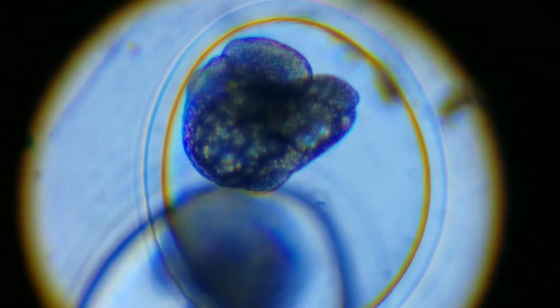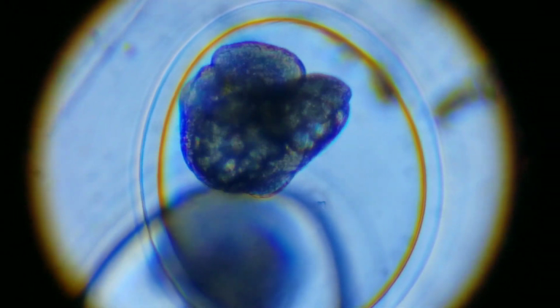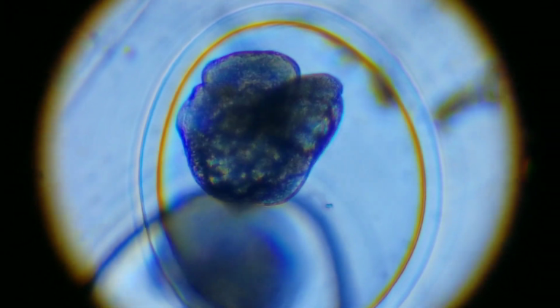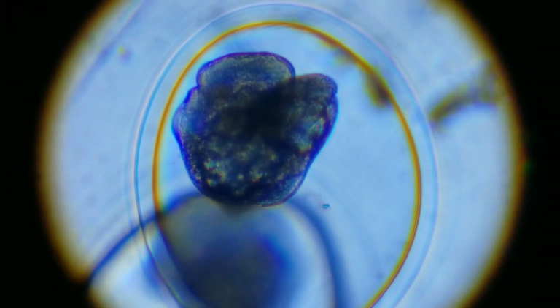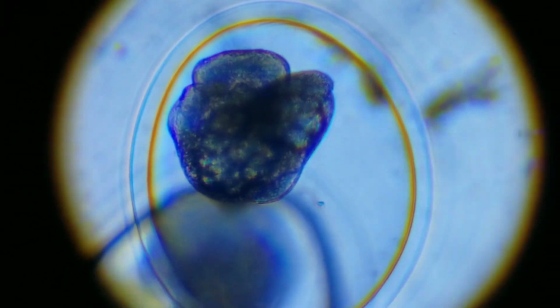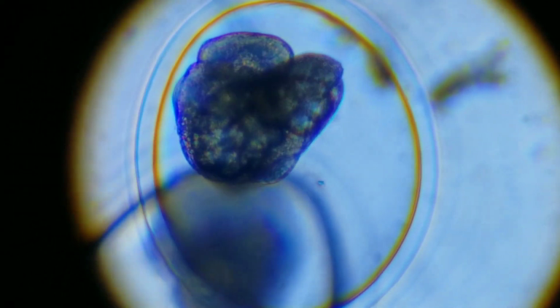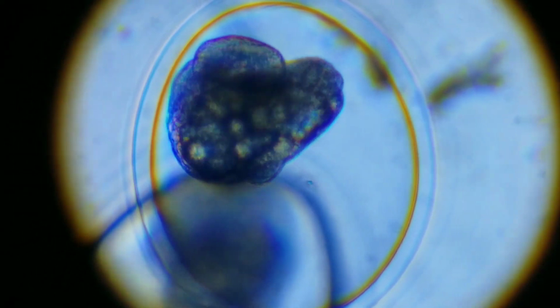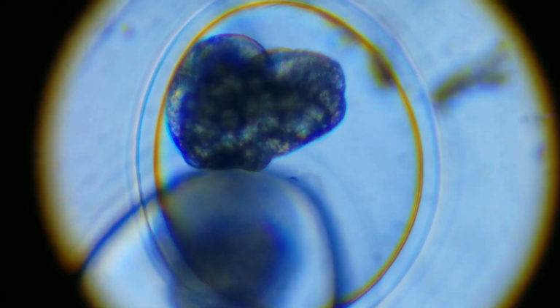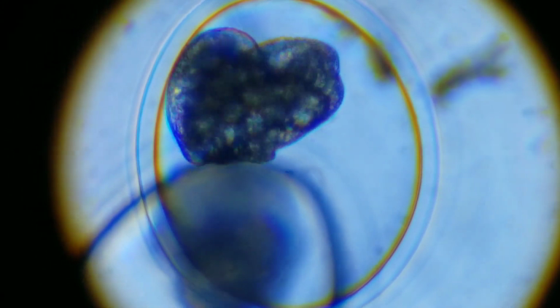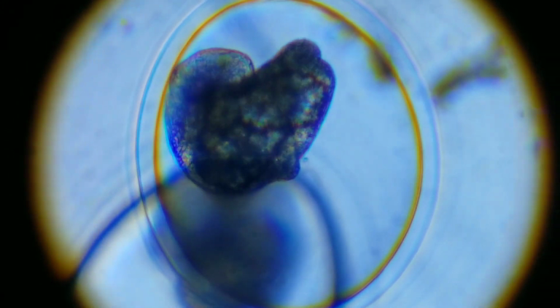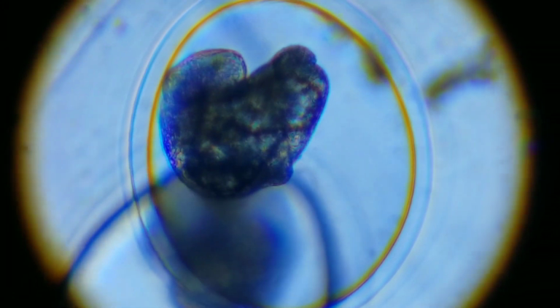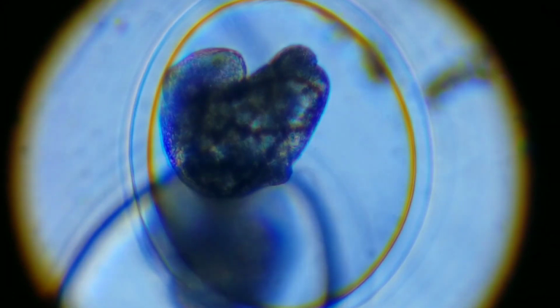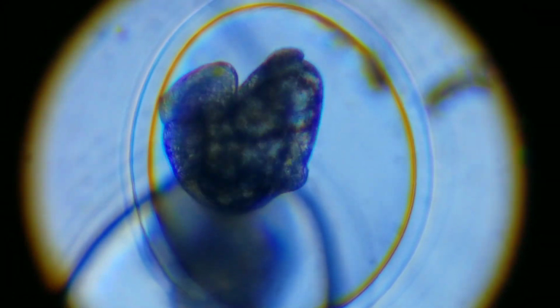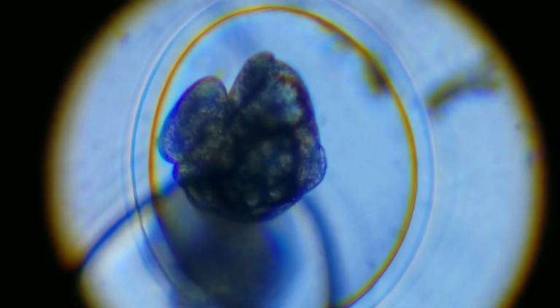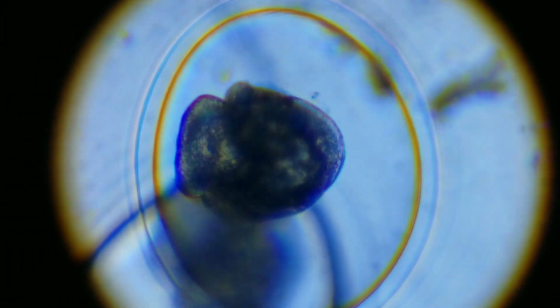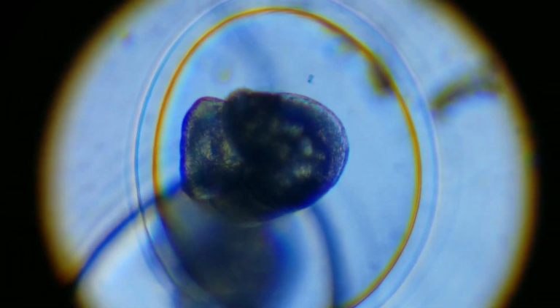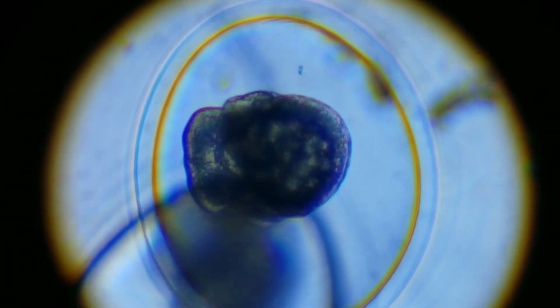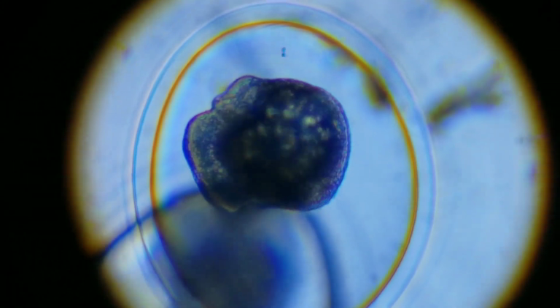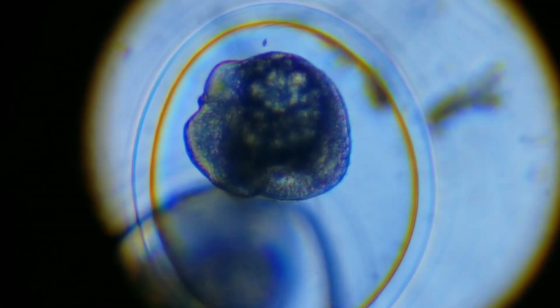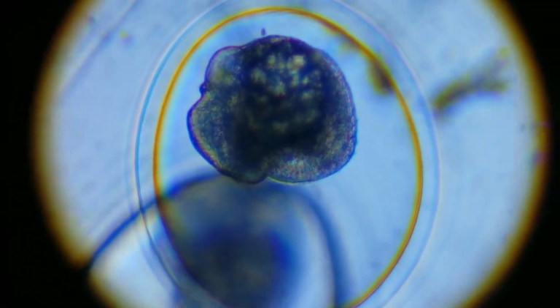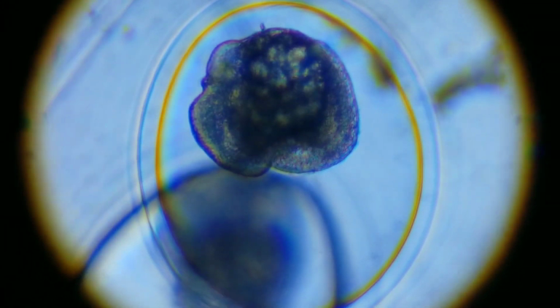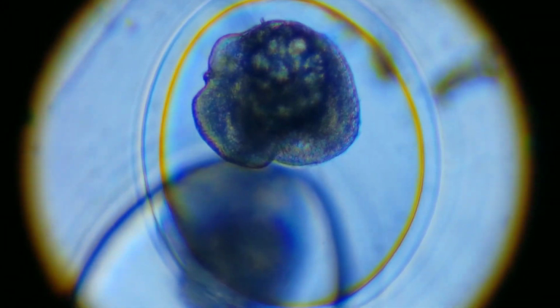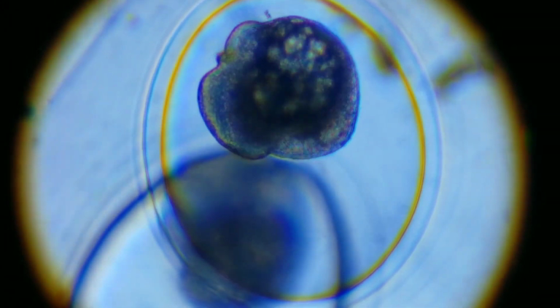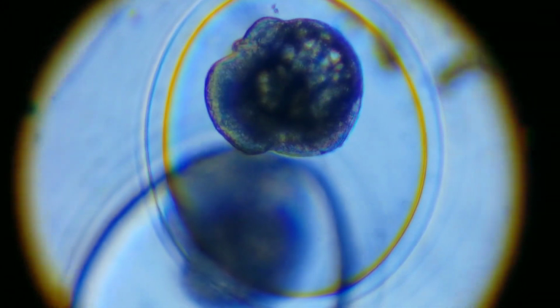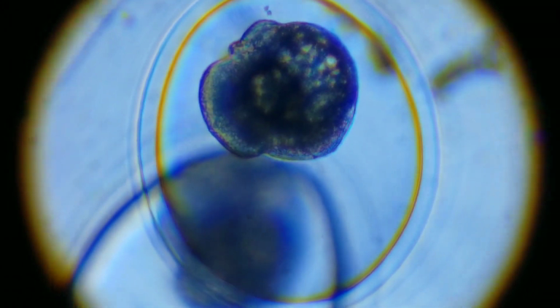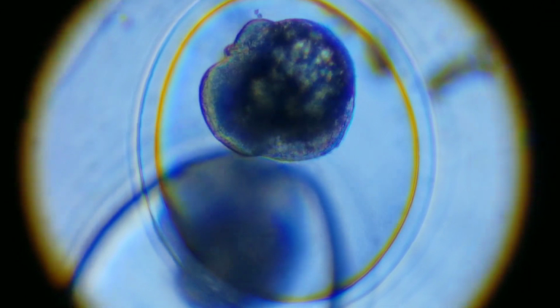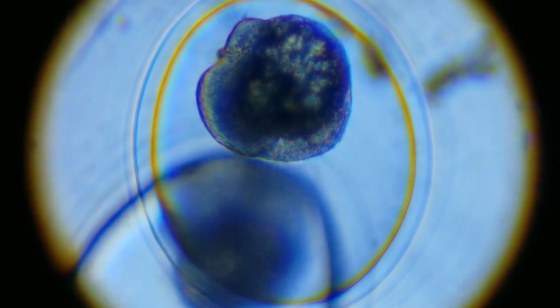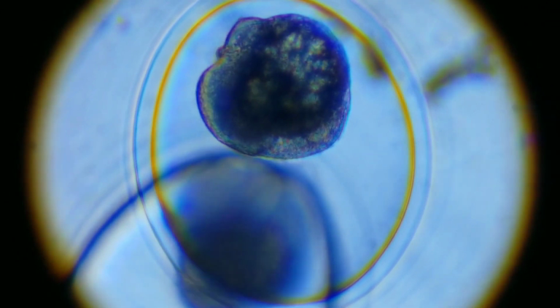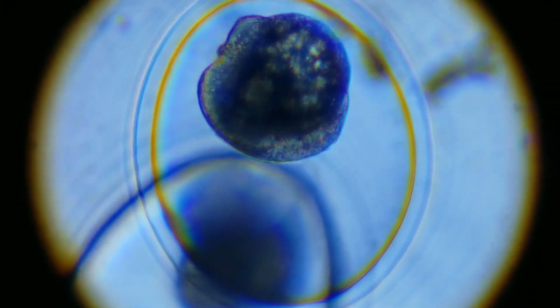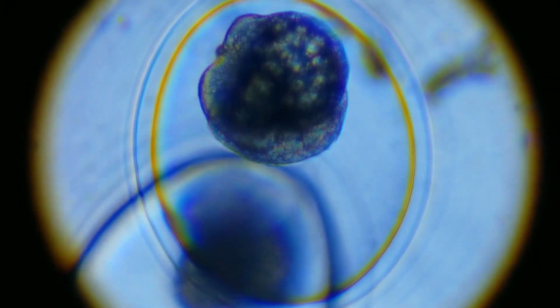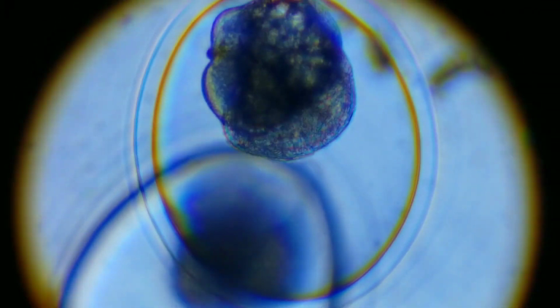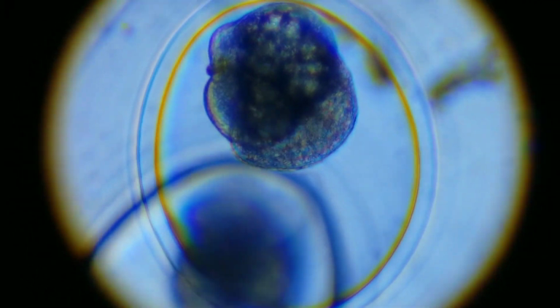They've basically overrun the tank now, and while I was cleaning it, I took out a big clump of eggs and decided to put them under the microscope.